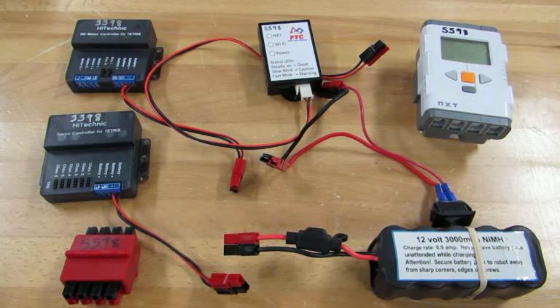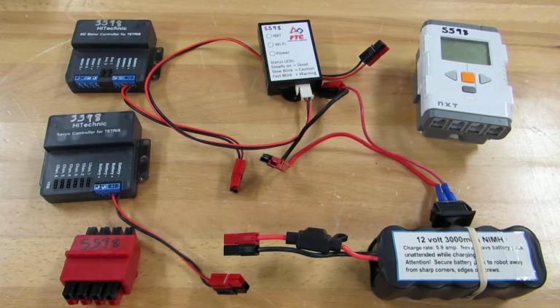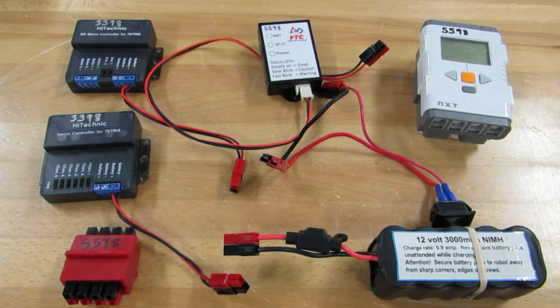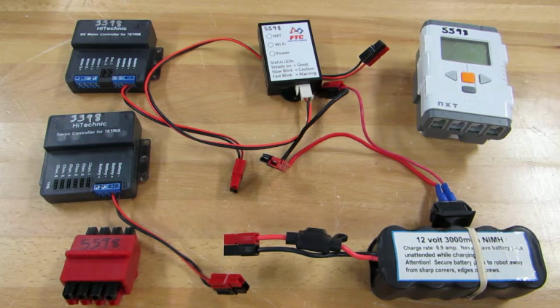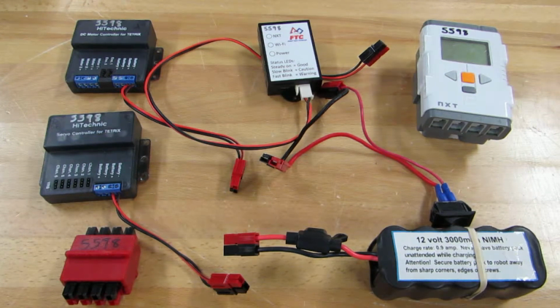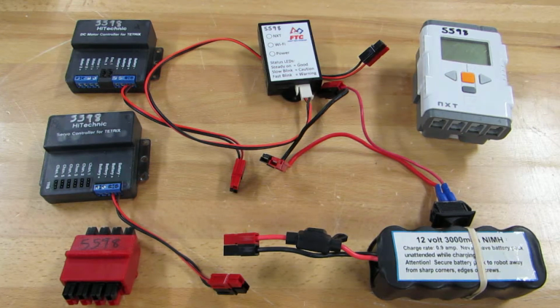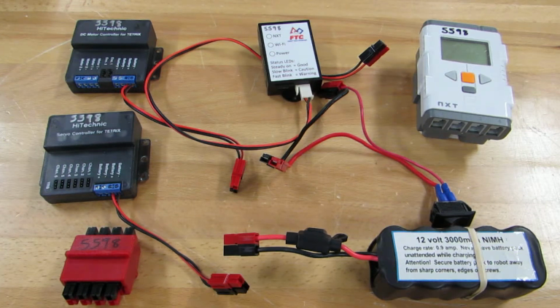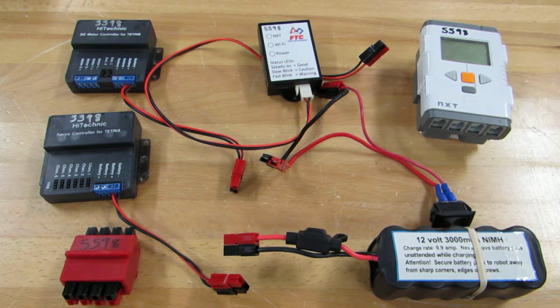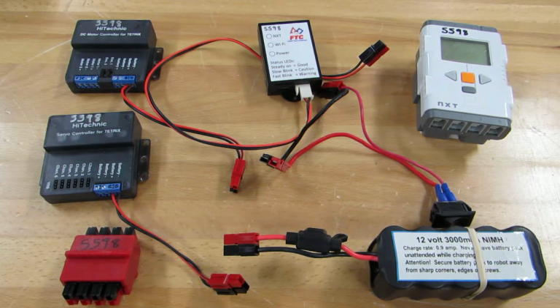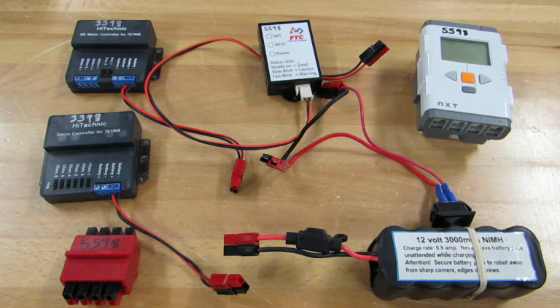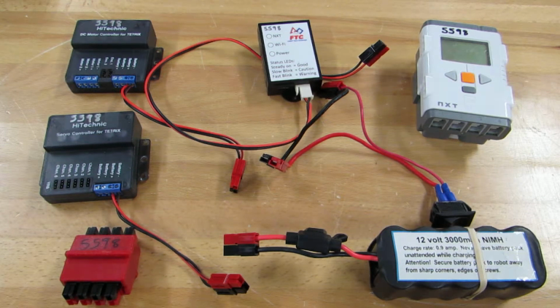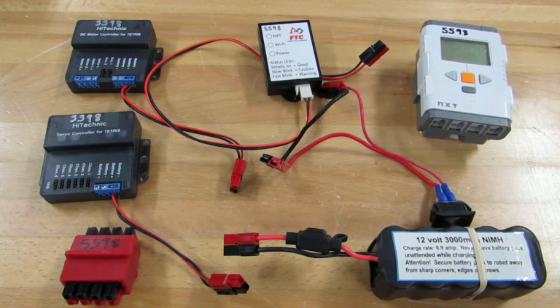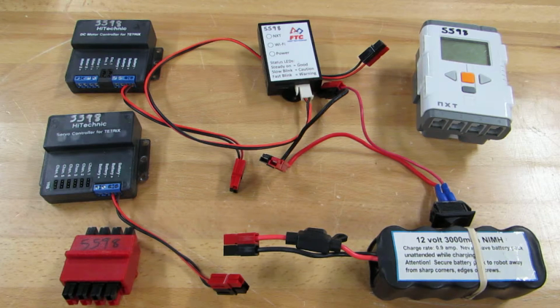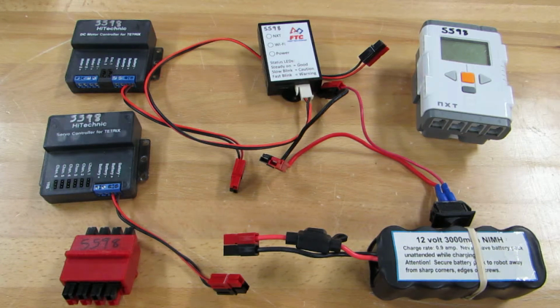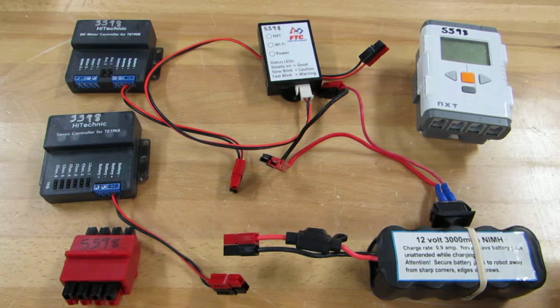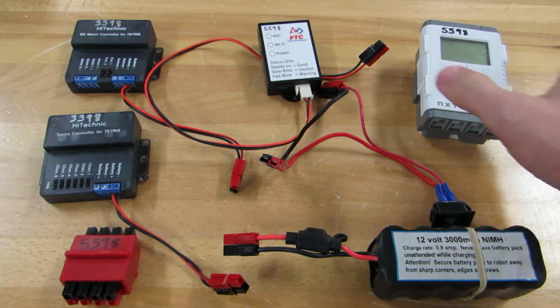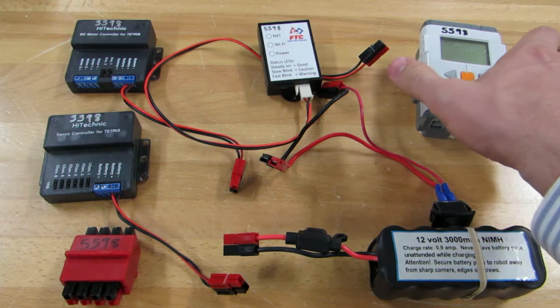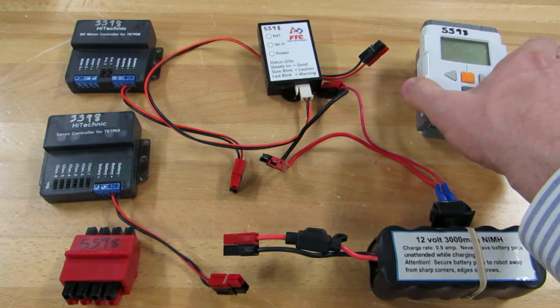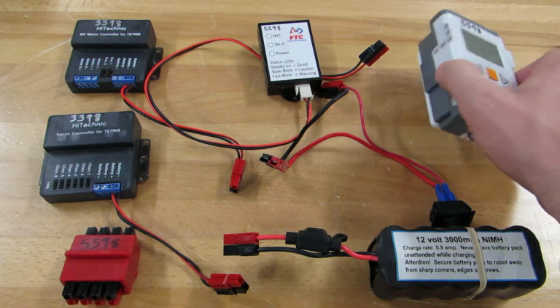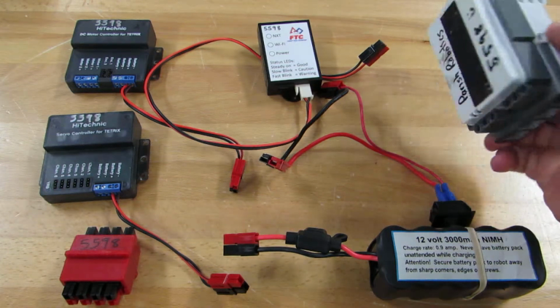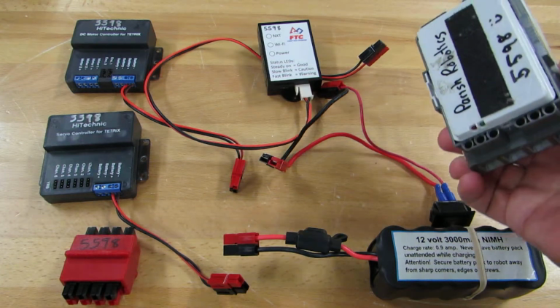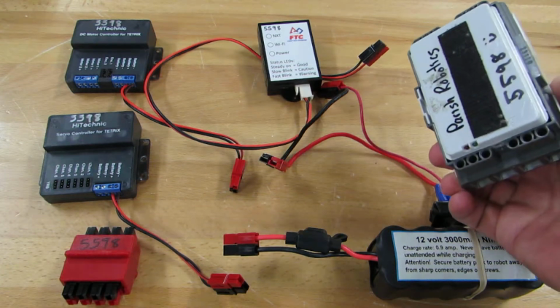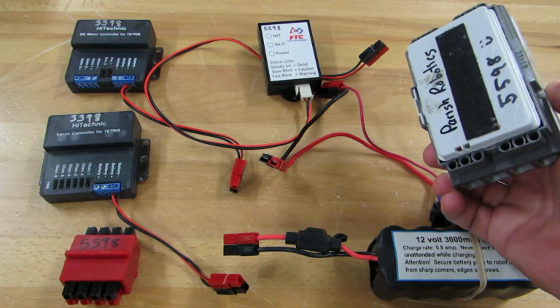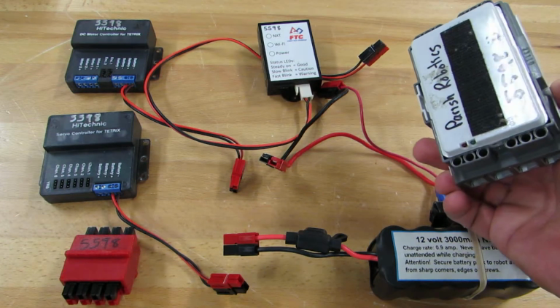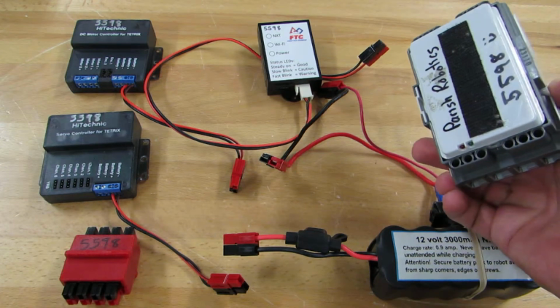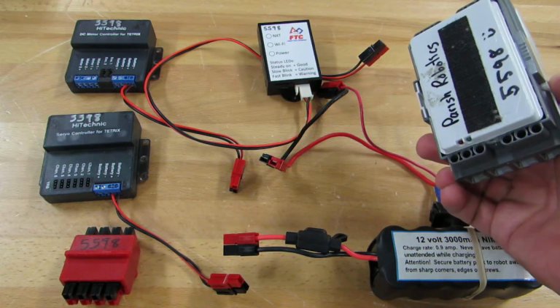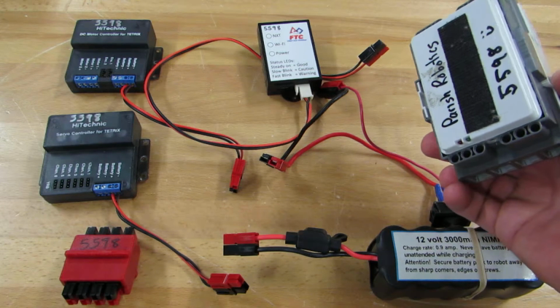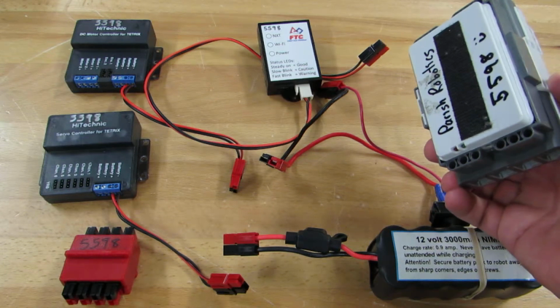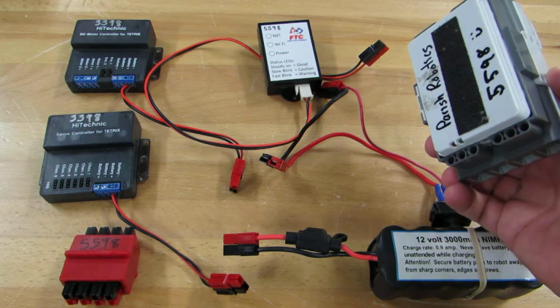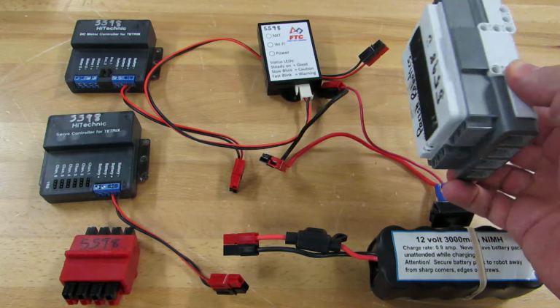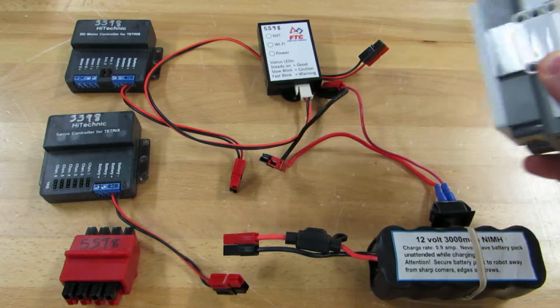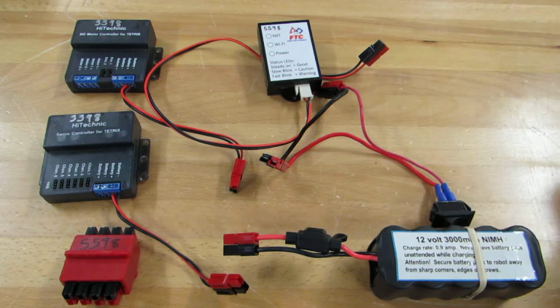This video will talk about how power should be hooked up for an FTC robot. The NXT has its own lithium-ion battery and does not need to be hooked in to the 12-volt battery.